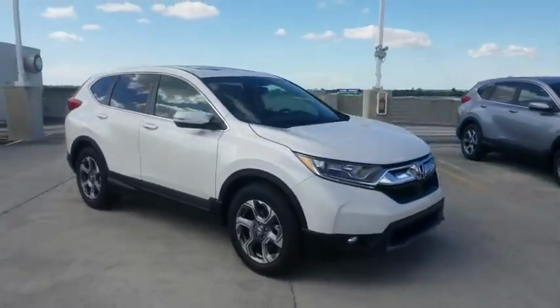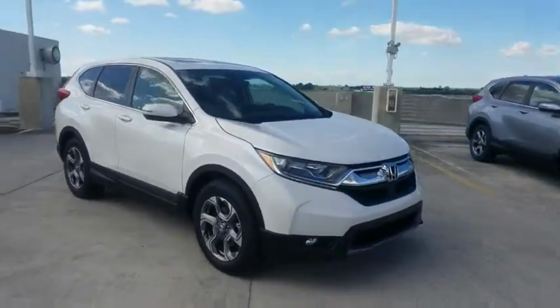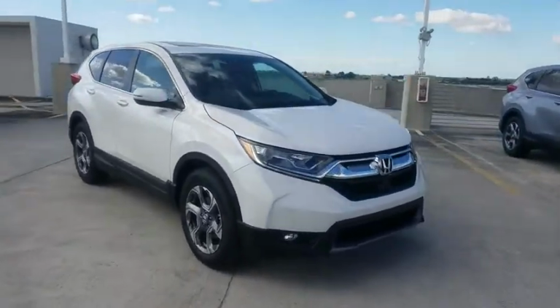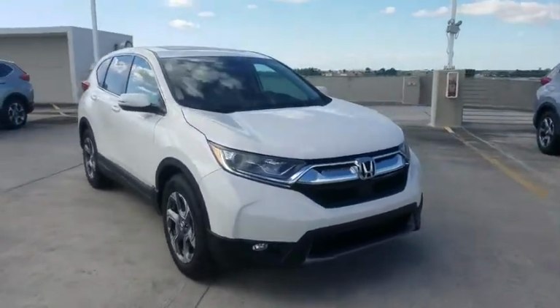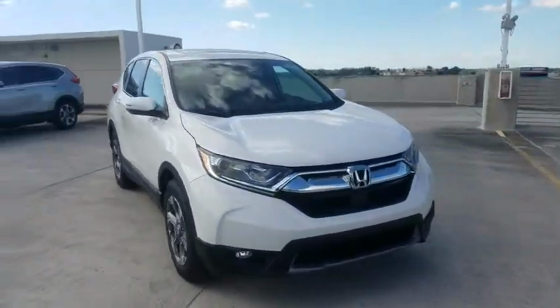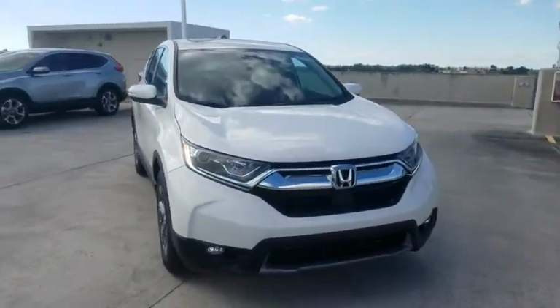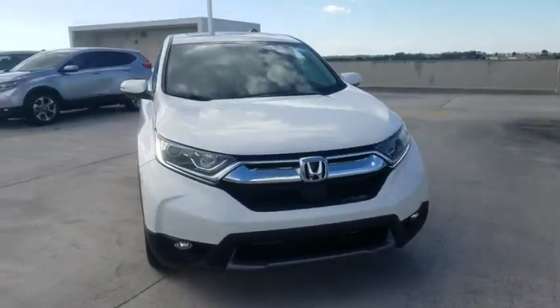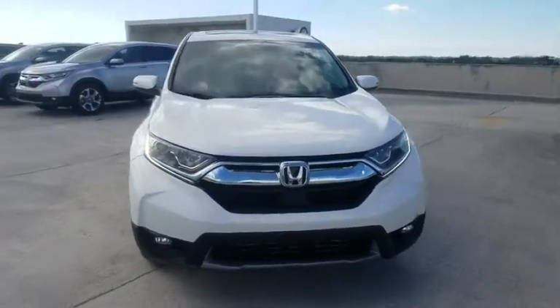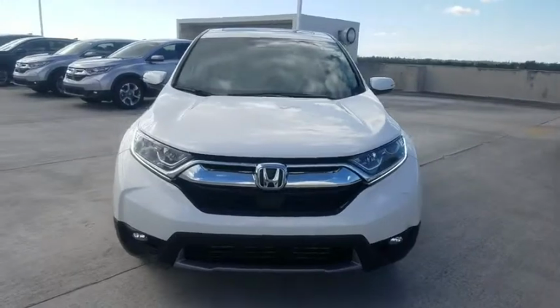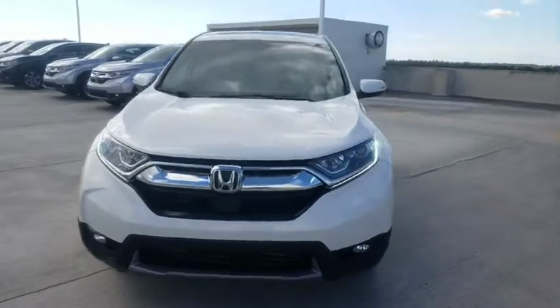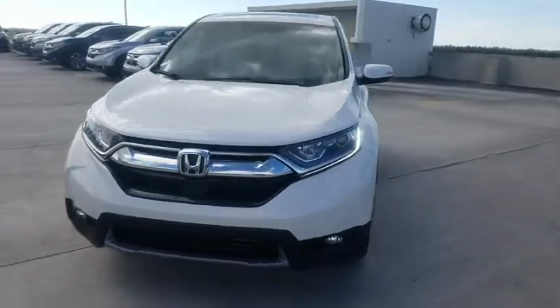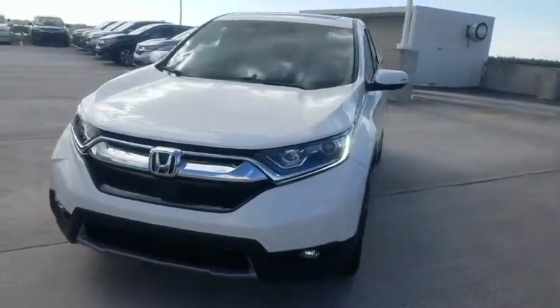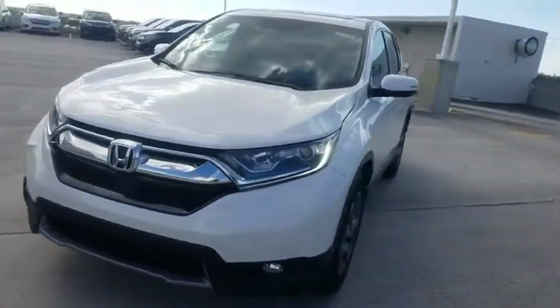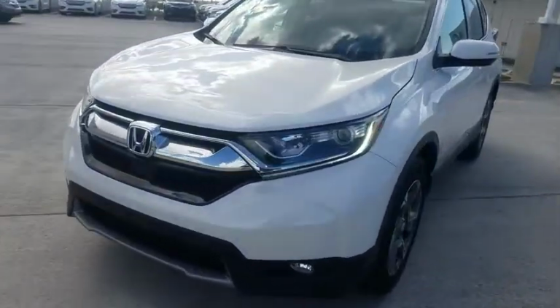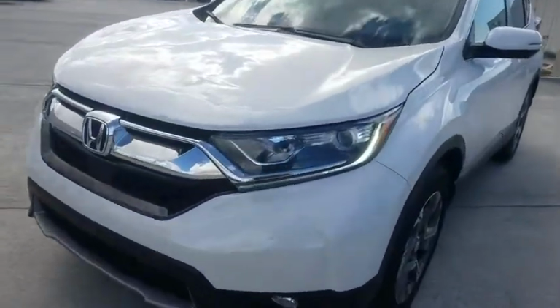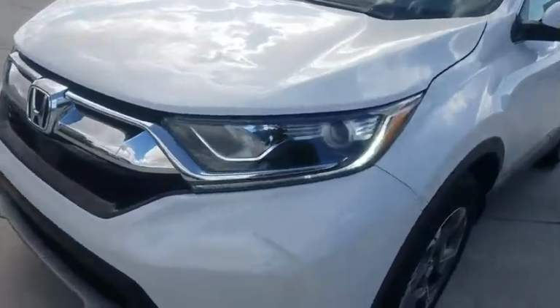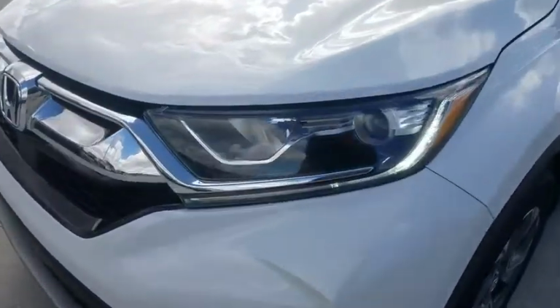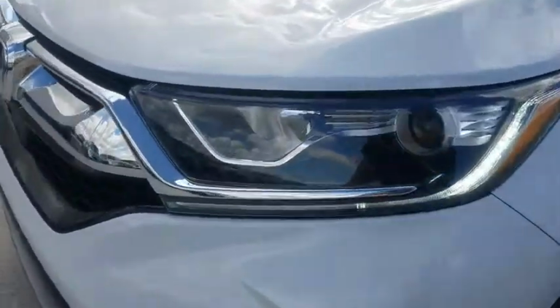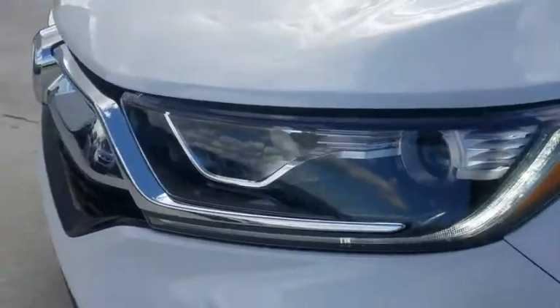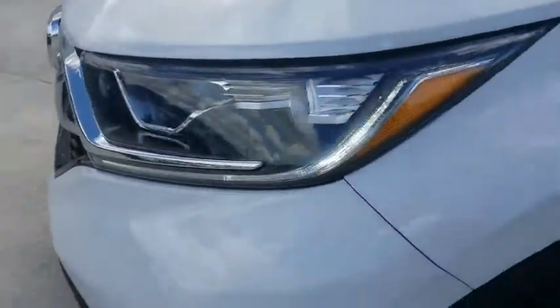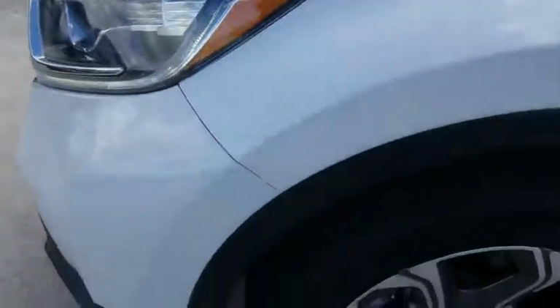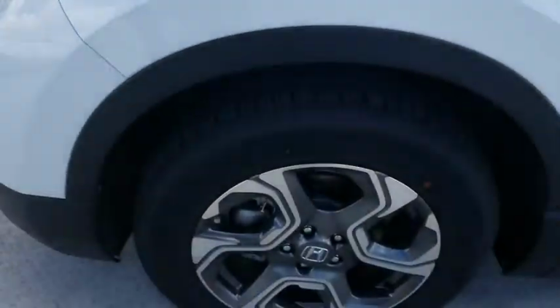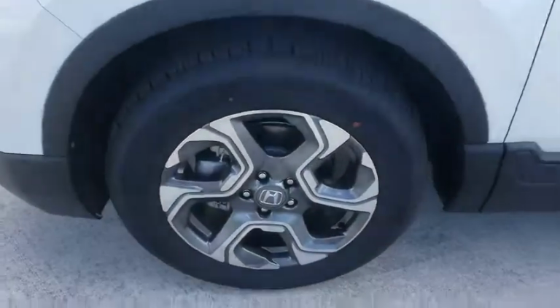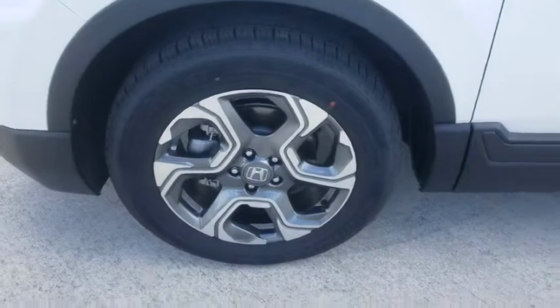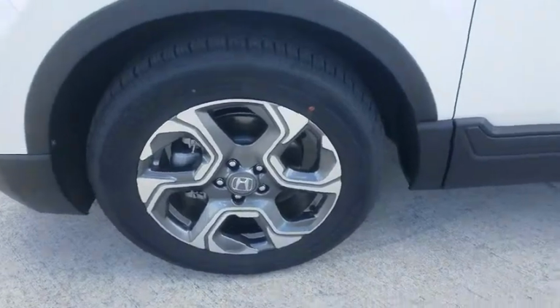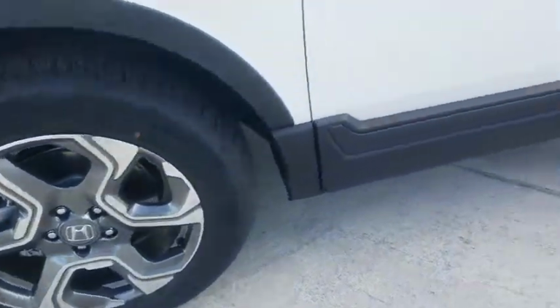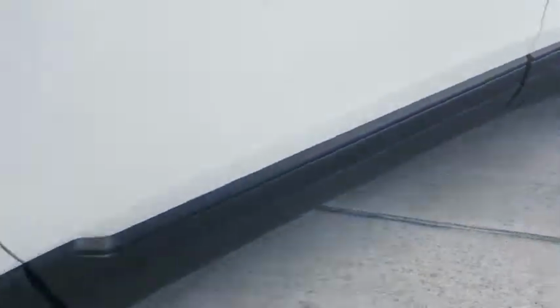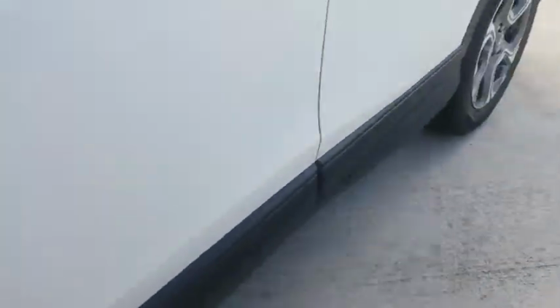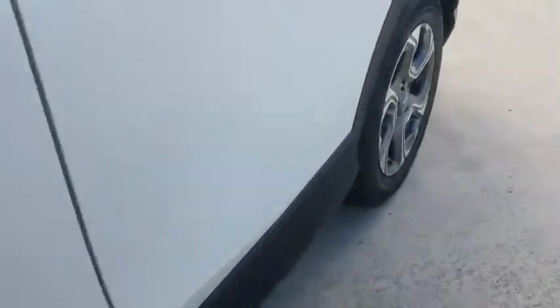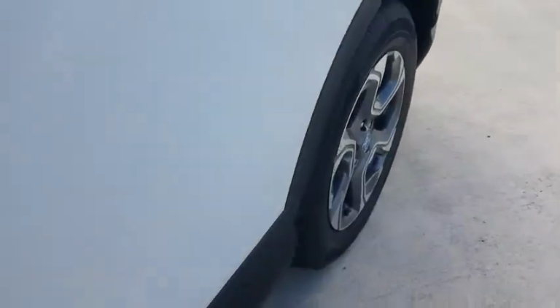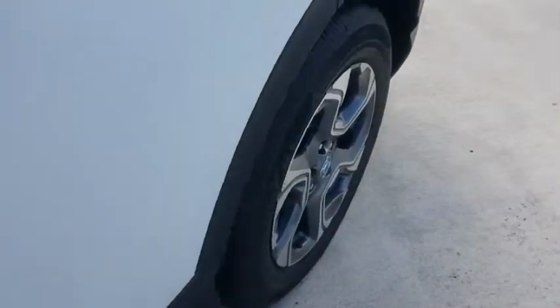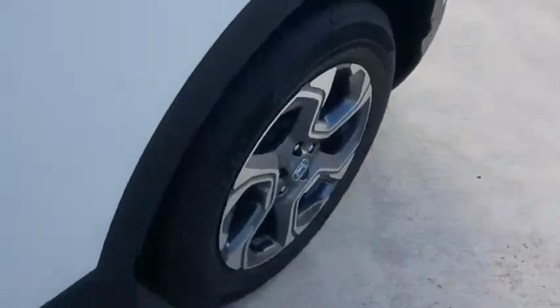Heated driver's seat, airbags, leather seats, tachometer, heated passenger seat, head-up display, driver memory seats, power heated outside mirrors, adaptive cruise control, rear spoiler.